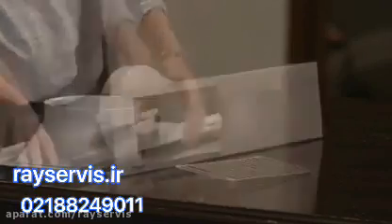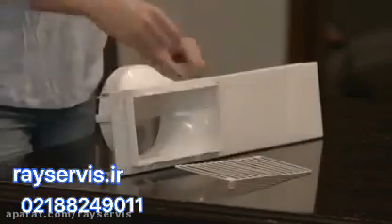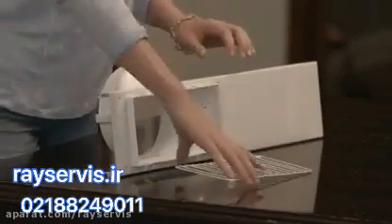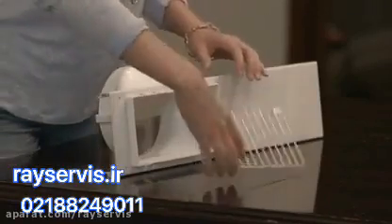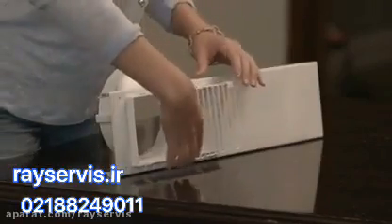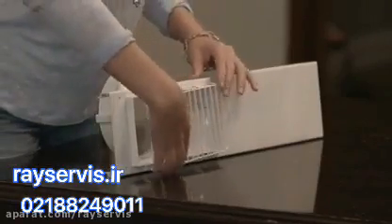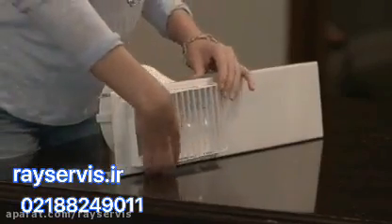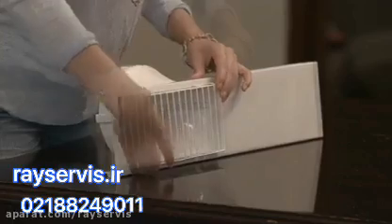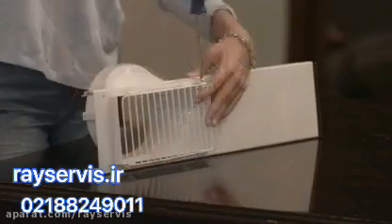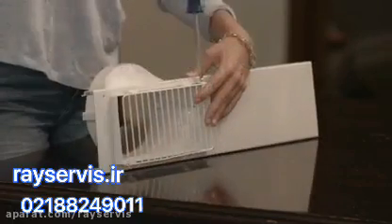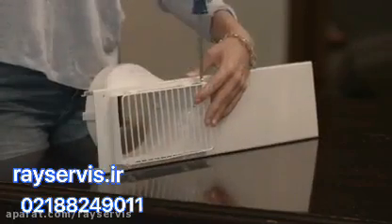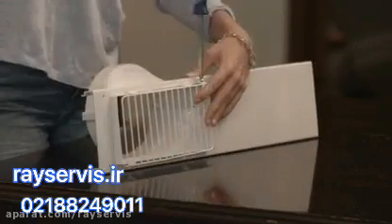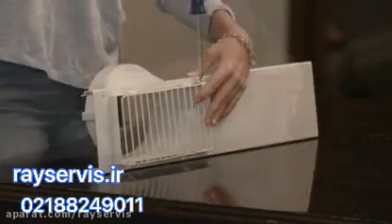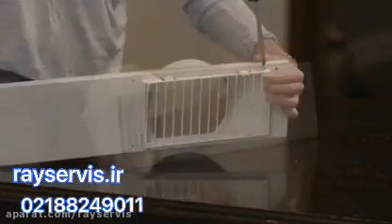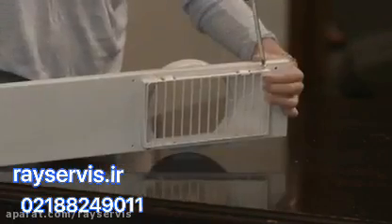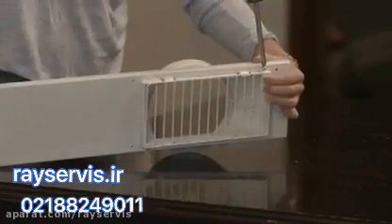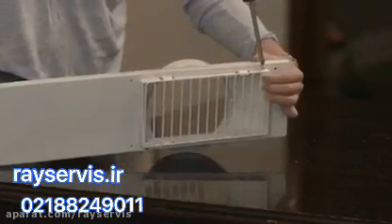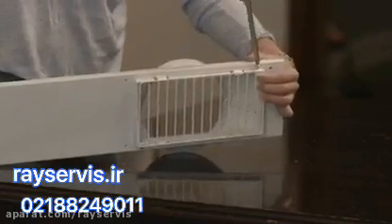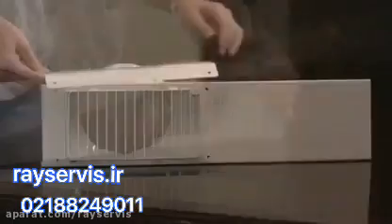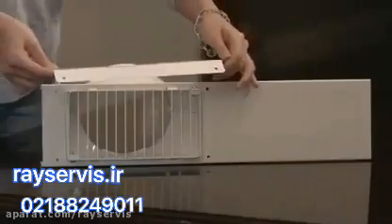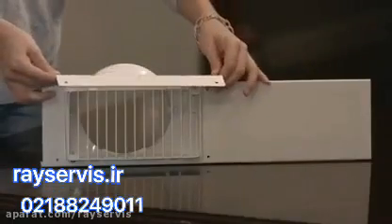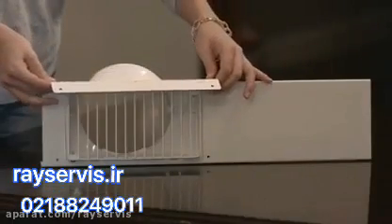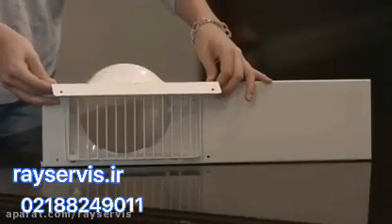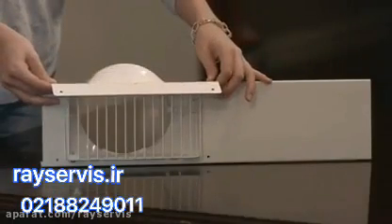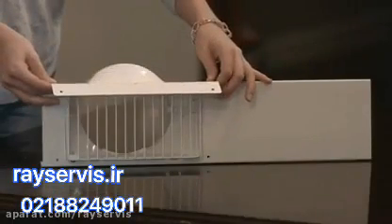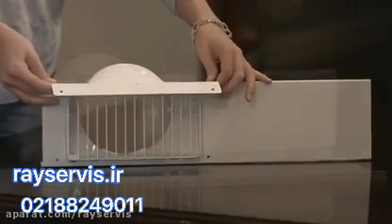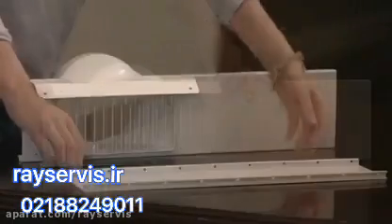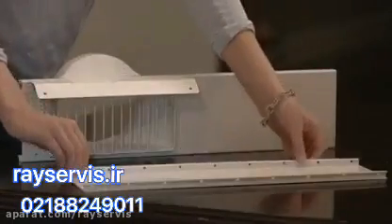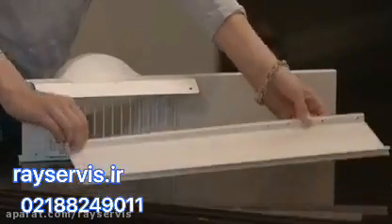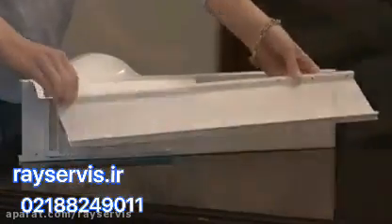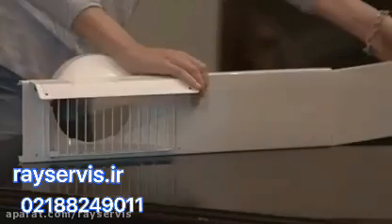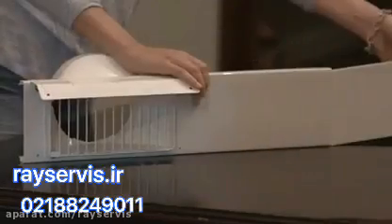Place the debris cover on the window panel and secure it into place with two screws. Do the same with the rain guard. Insert the adjustment panel into the window panel.